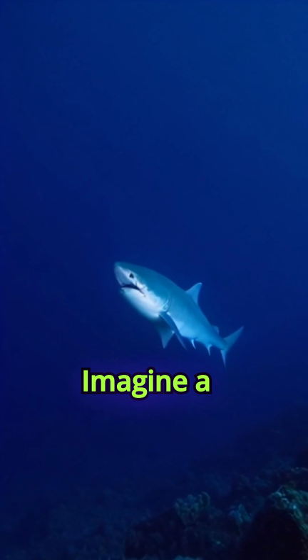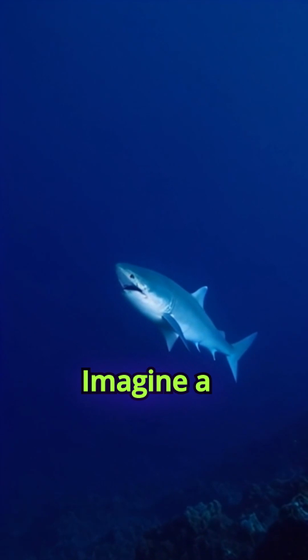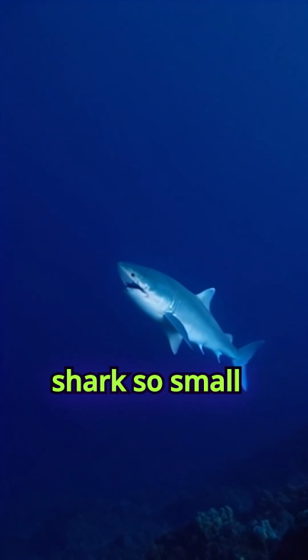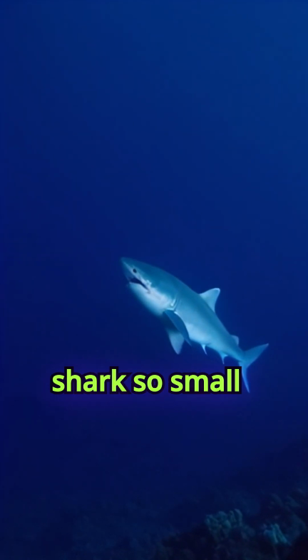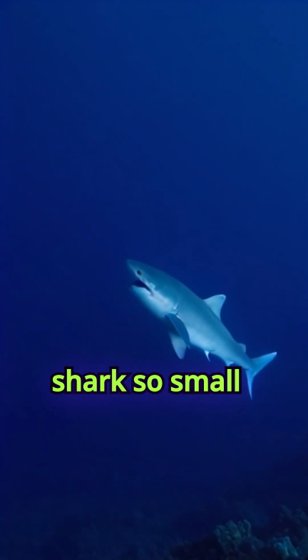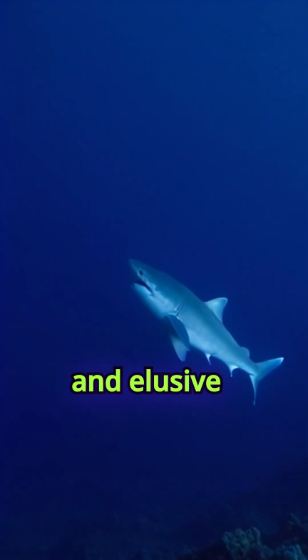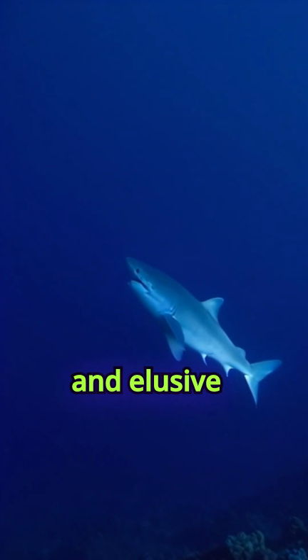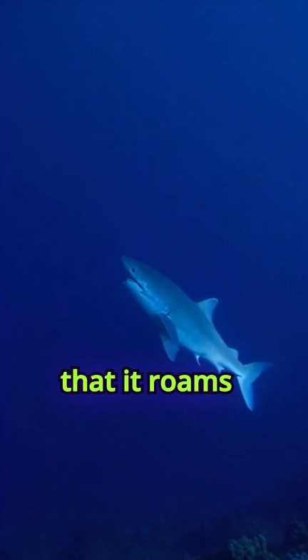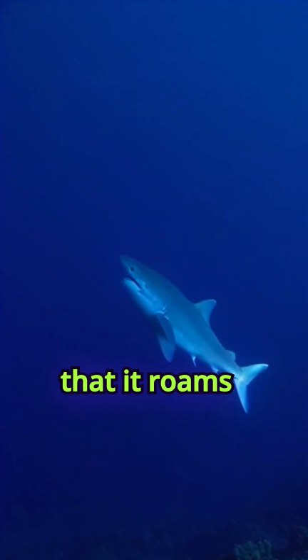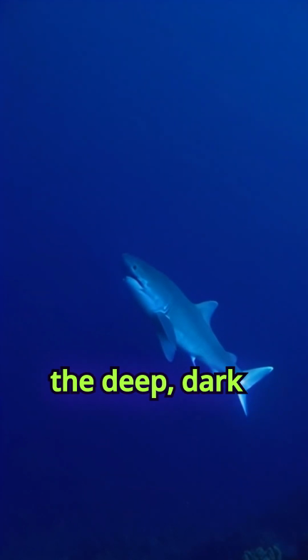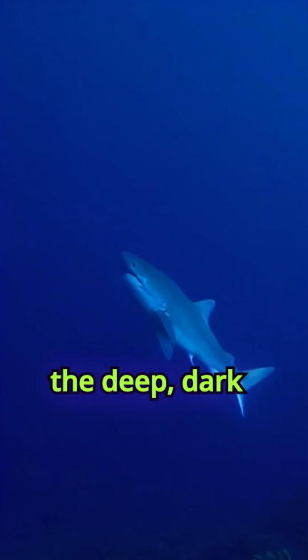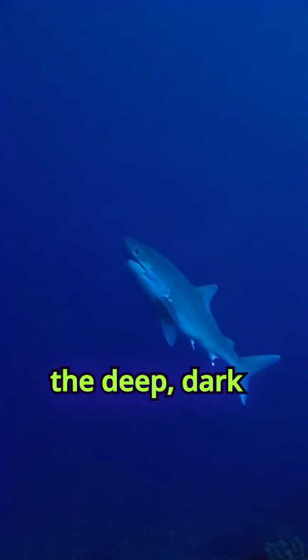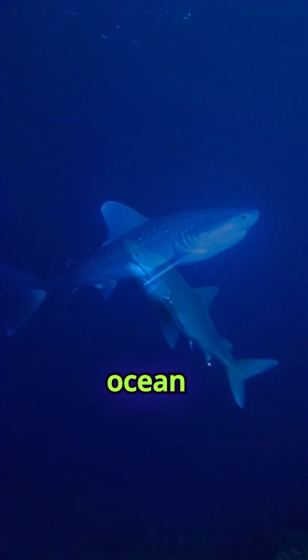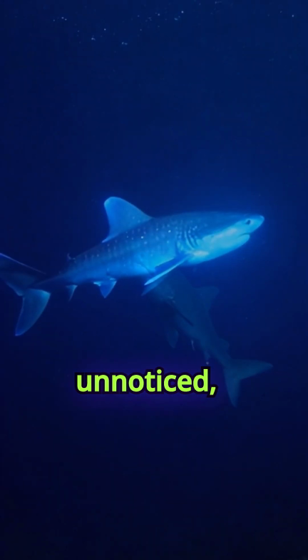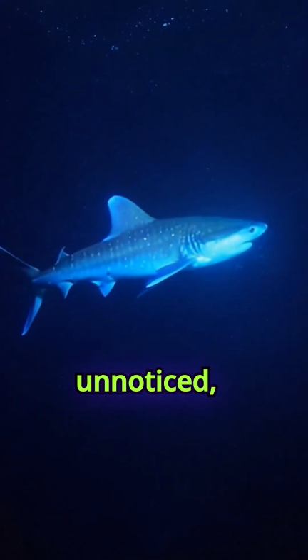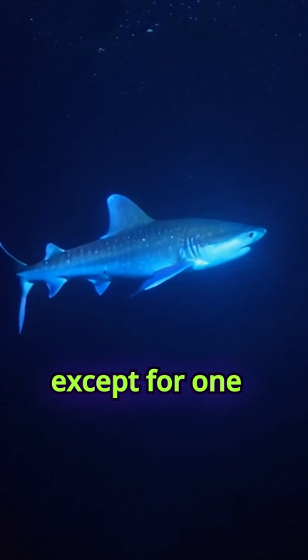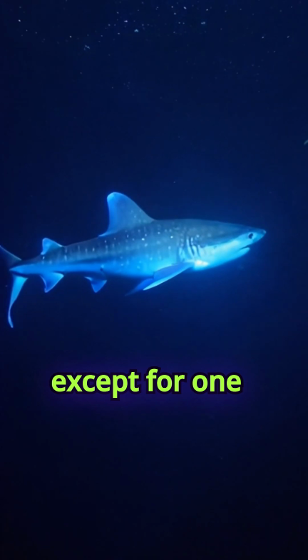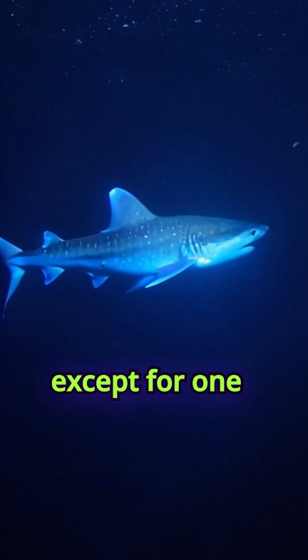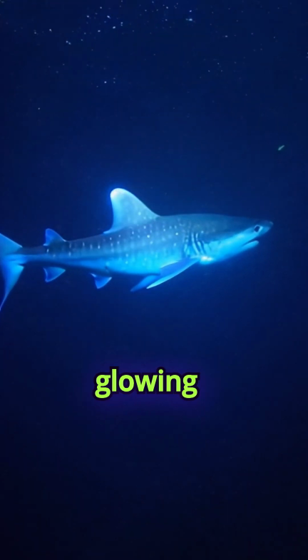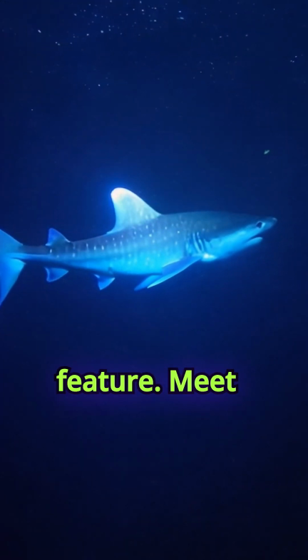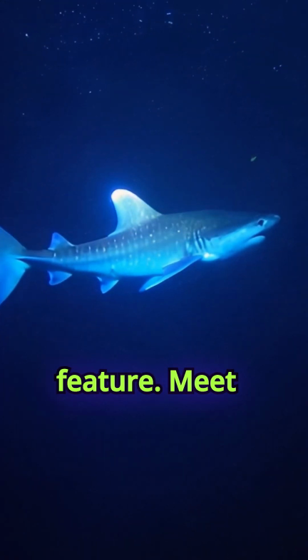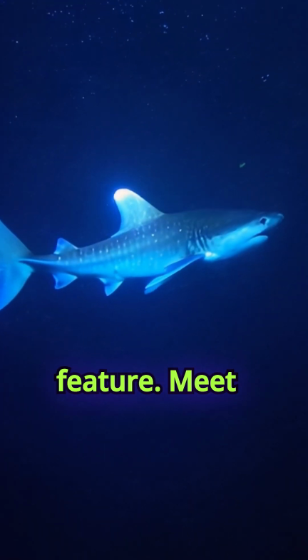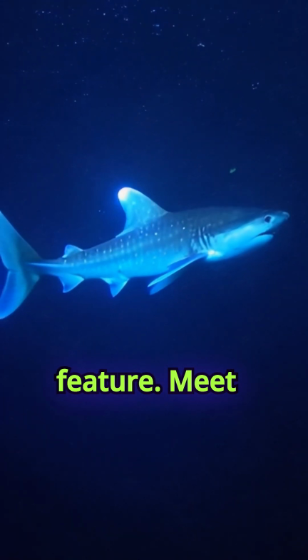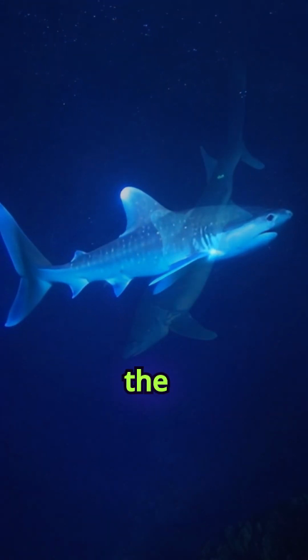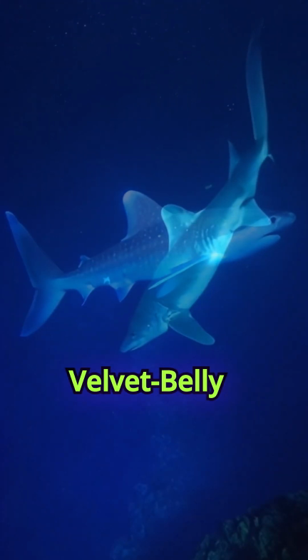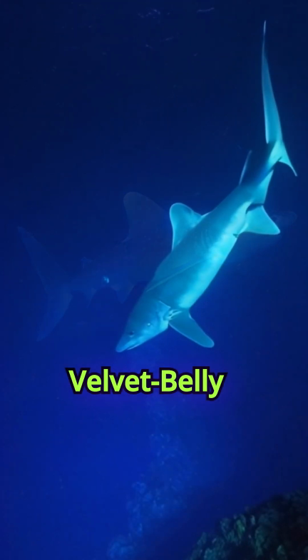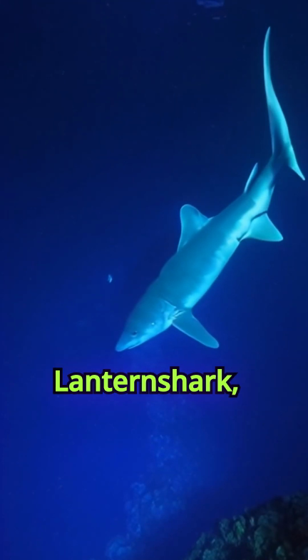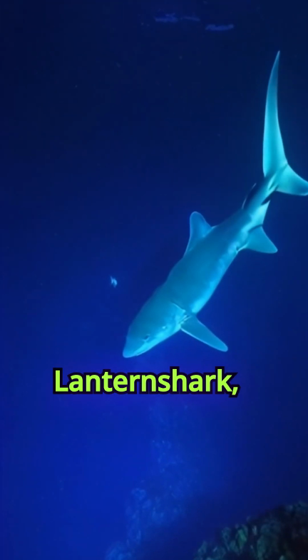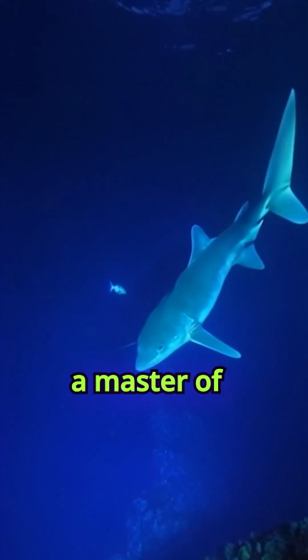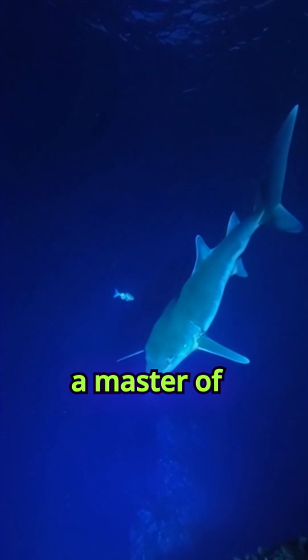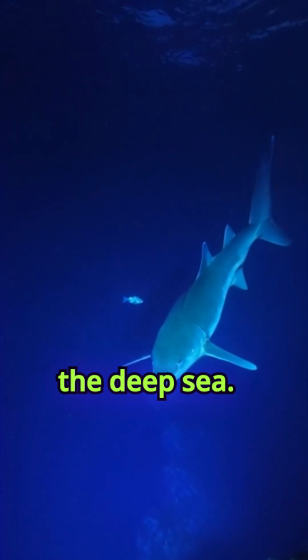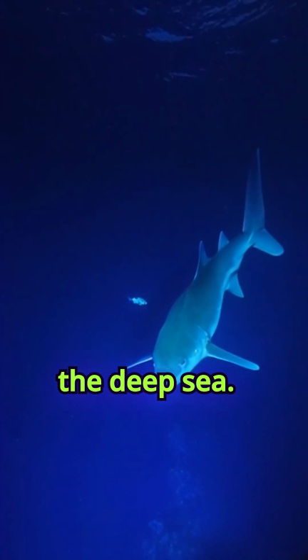Imagine a shark so small and elusive that it roams the deep, dark ocean unnoticed, except for one glowing feature. Meet the Velvet Belly Lantern Shark, a master of the deep sea.